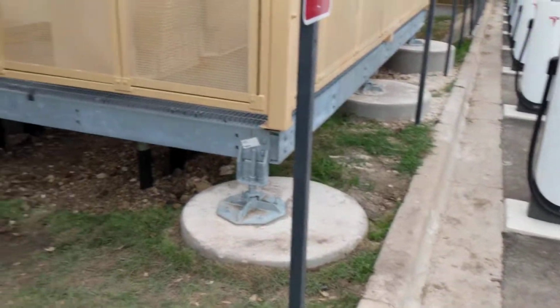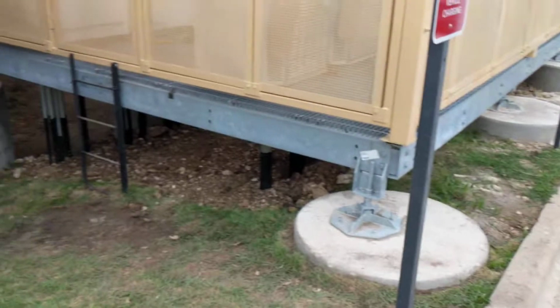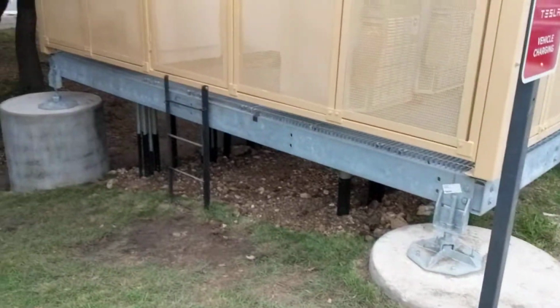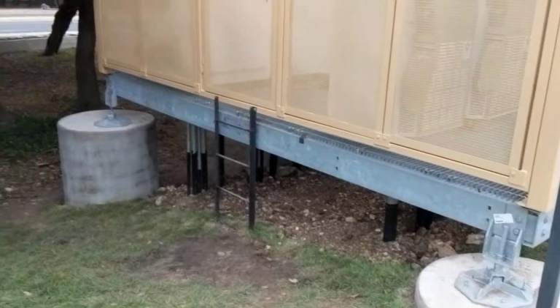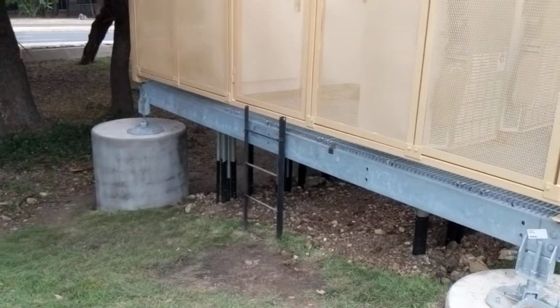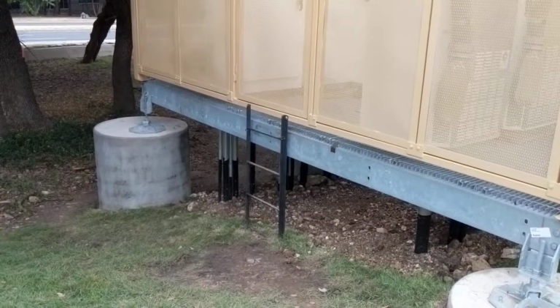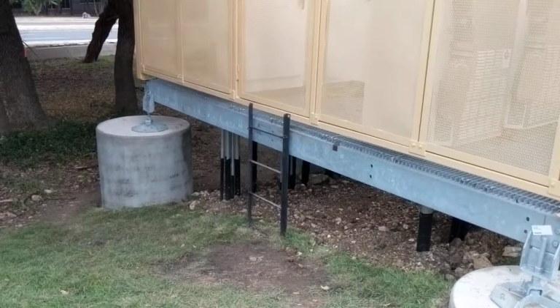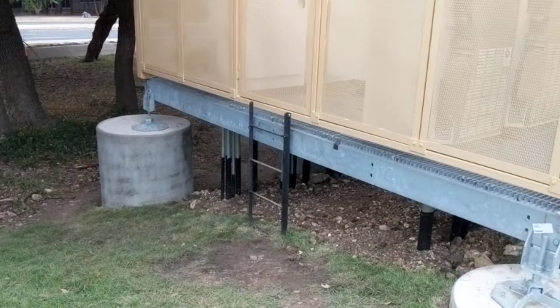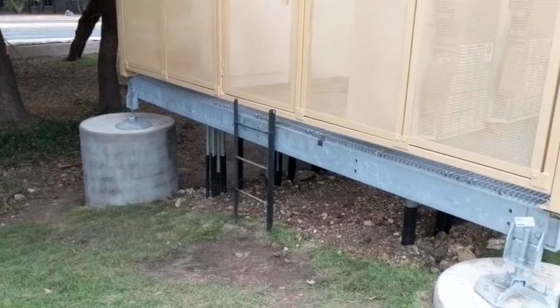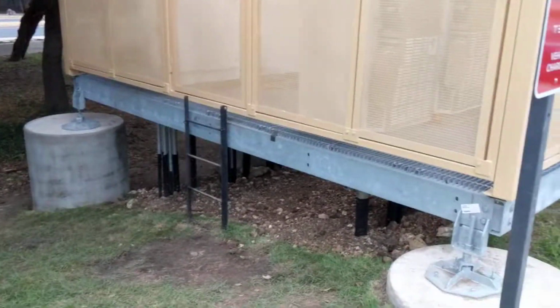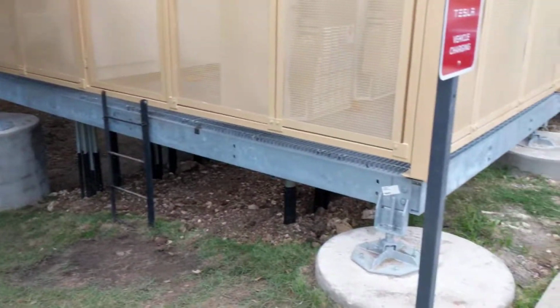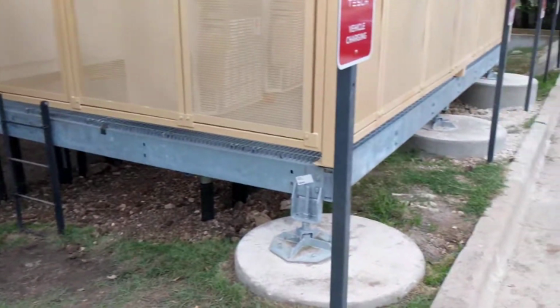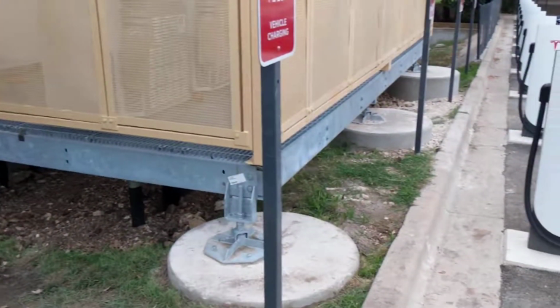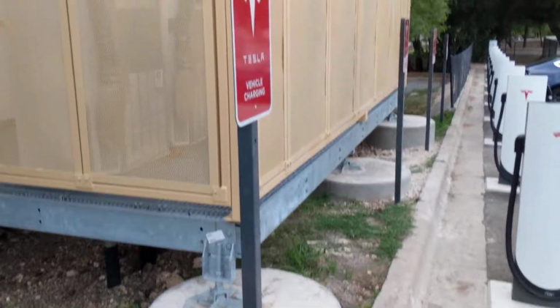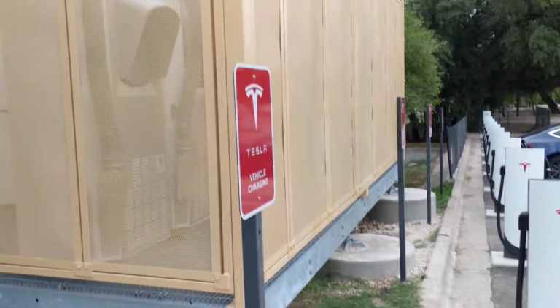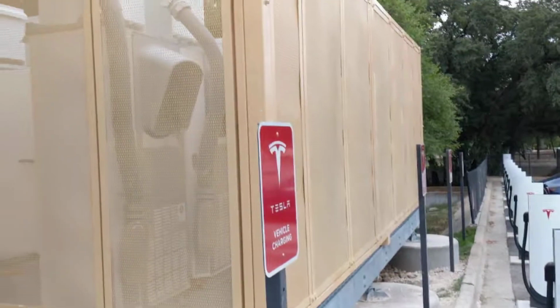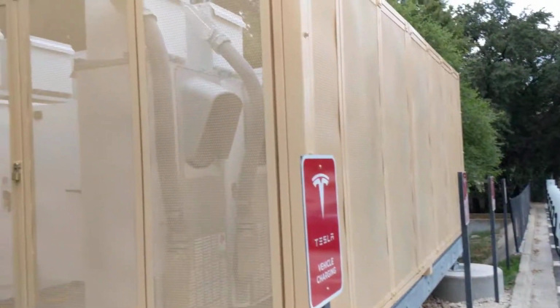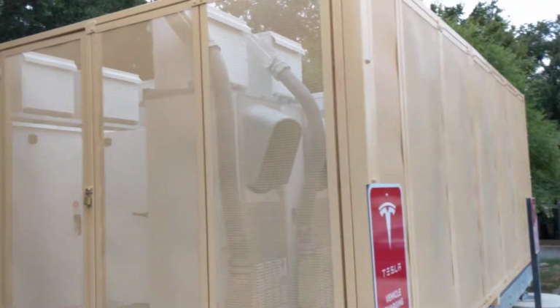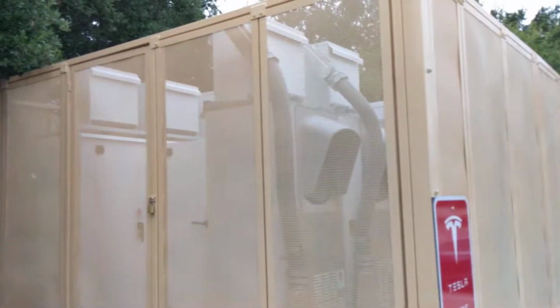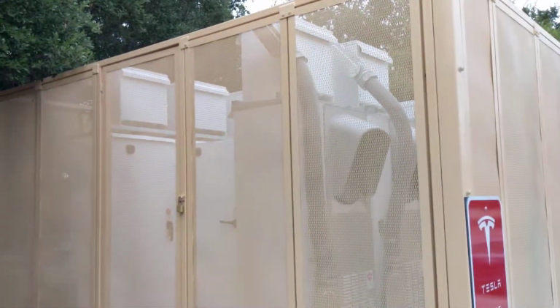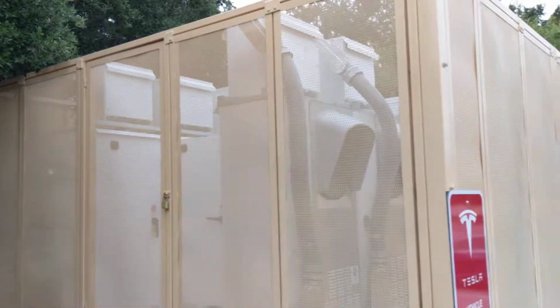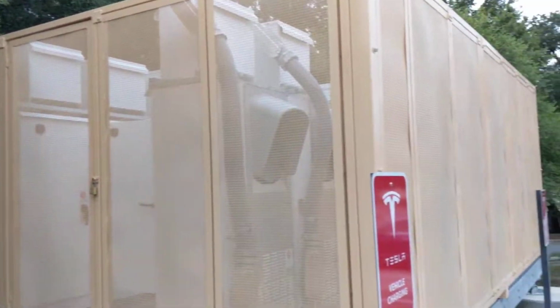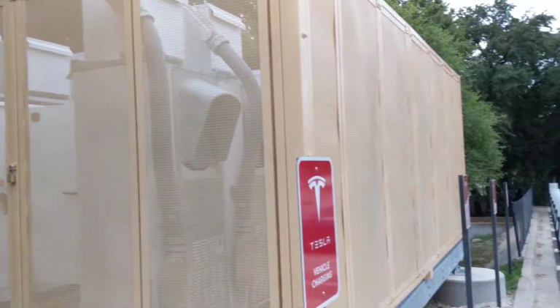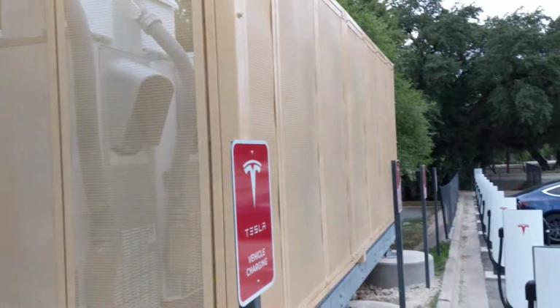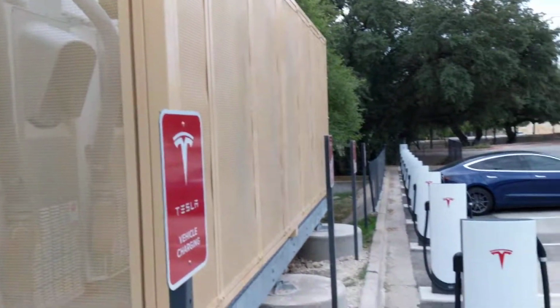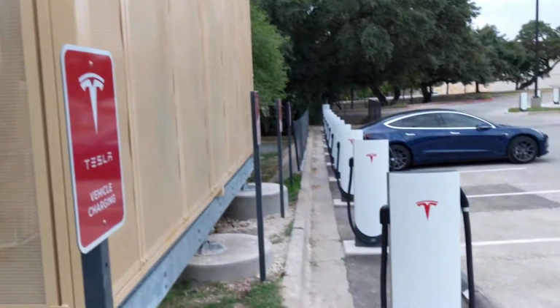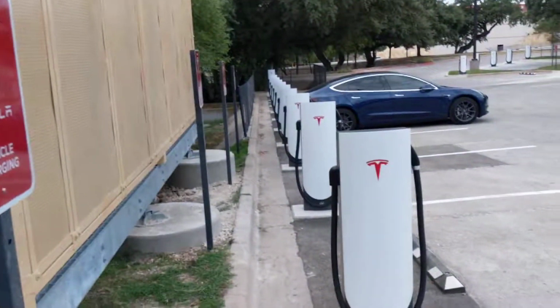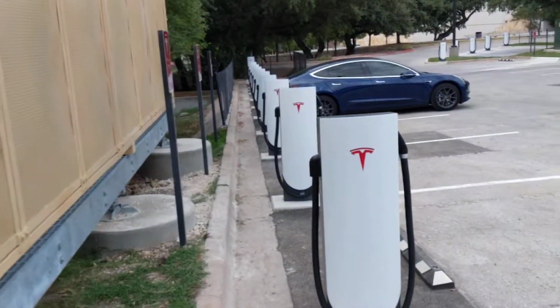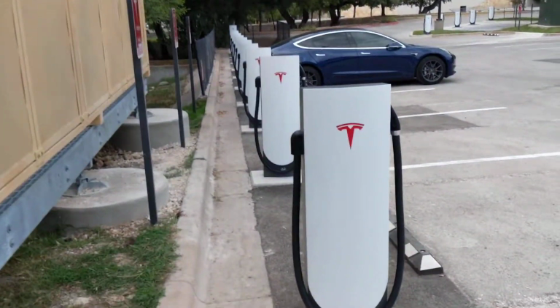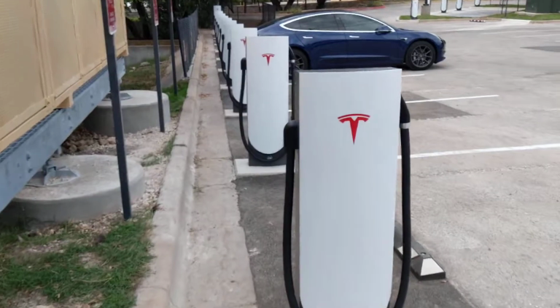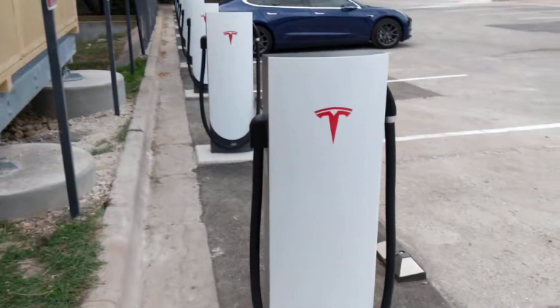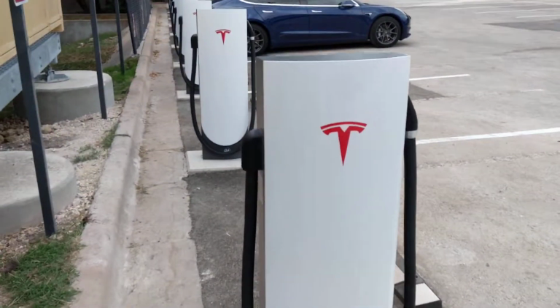You can see that everything's done on top of these piers on an engineered platform. Really interesting design. Also have these great pedestals.